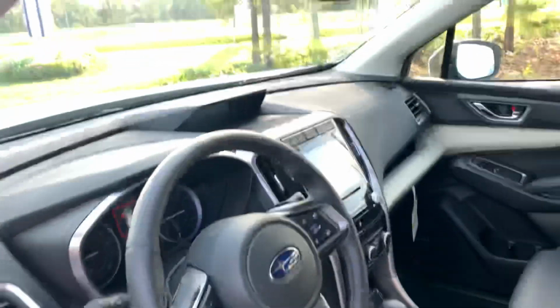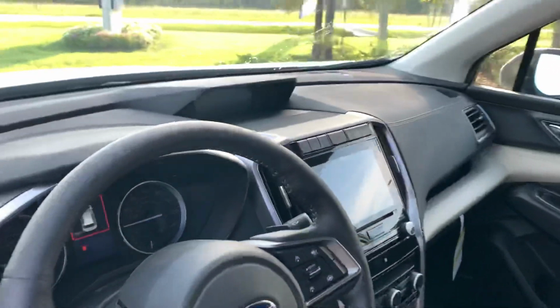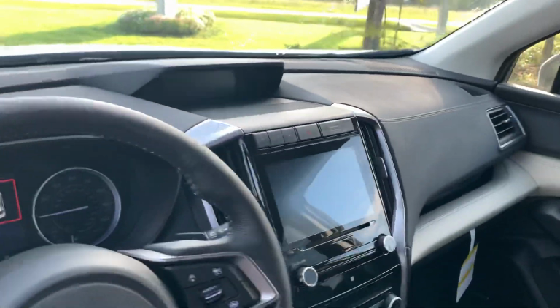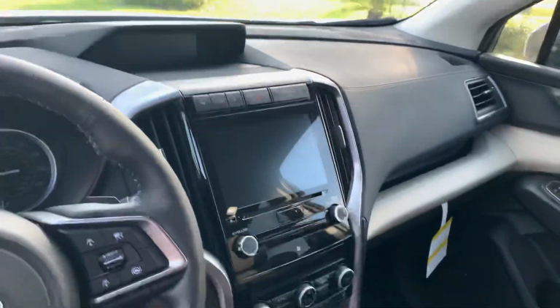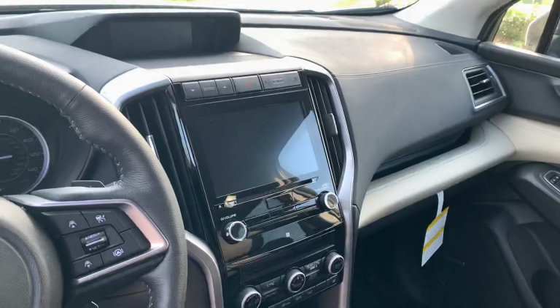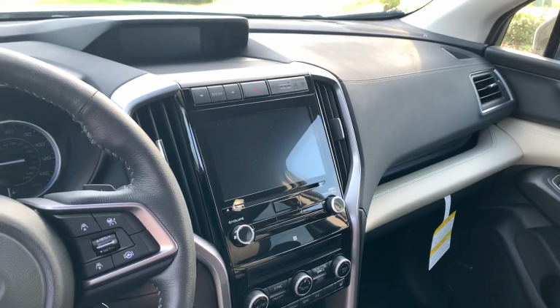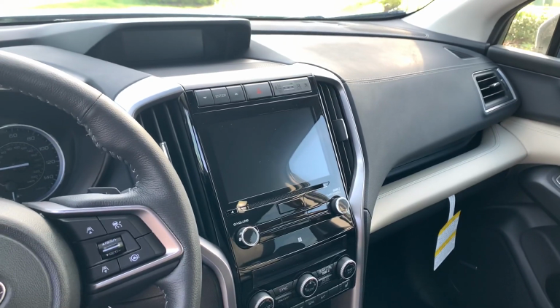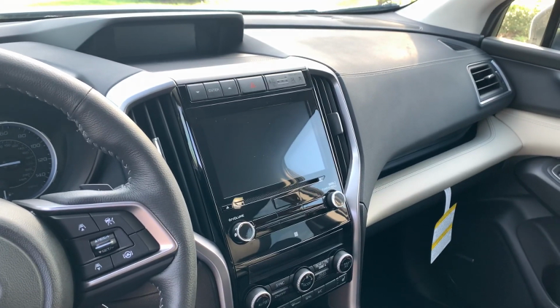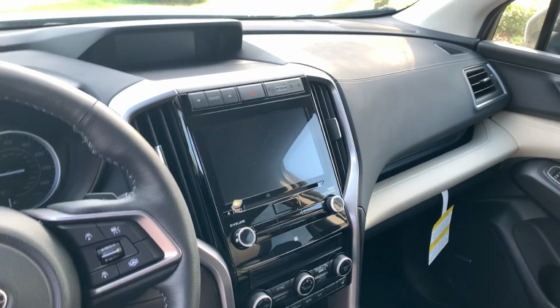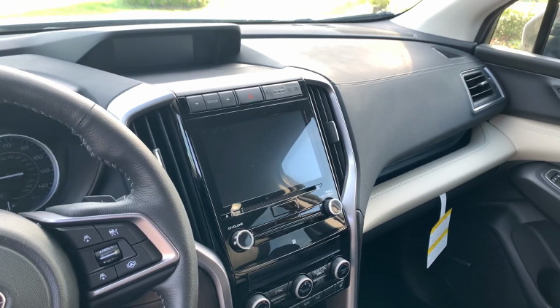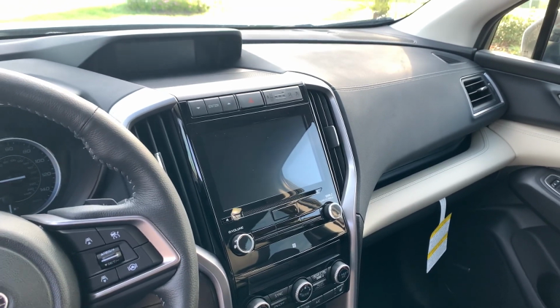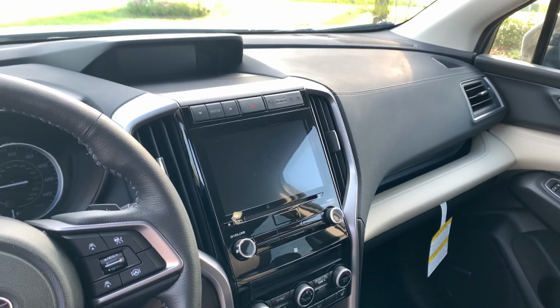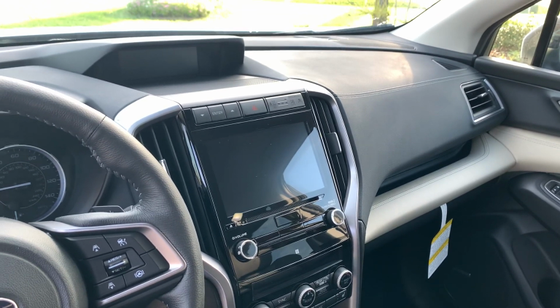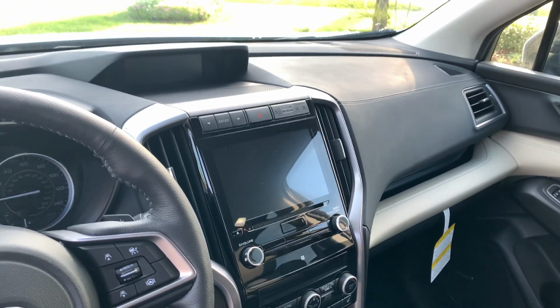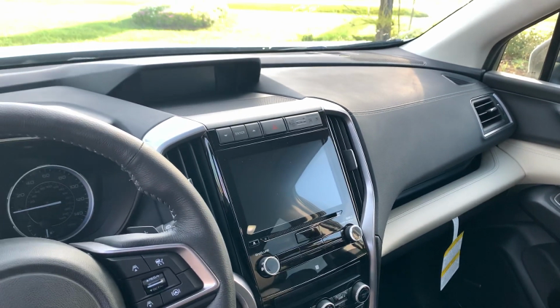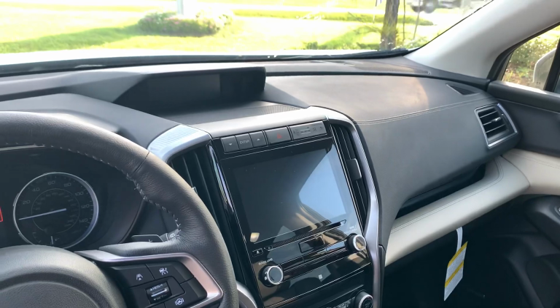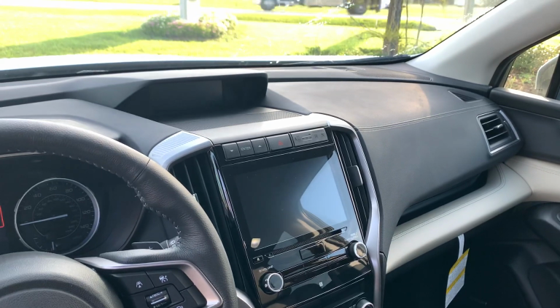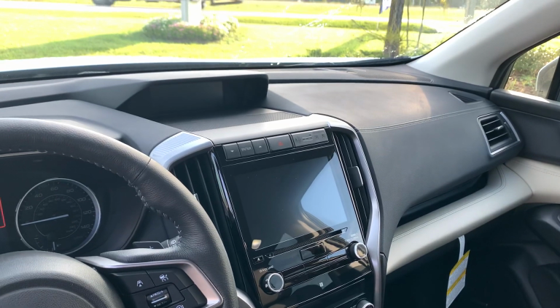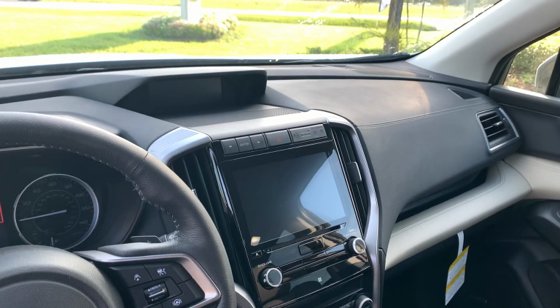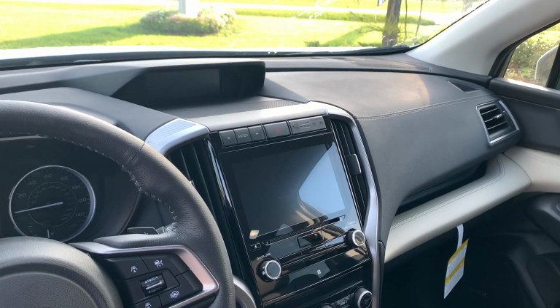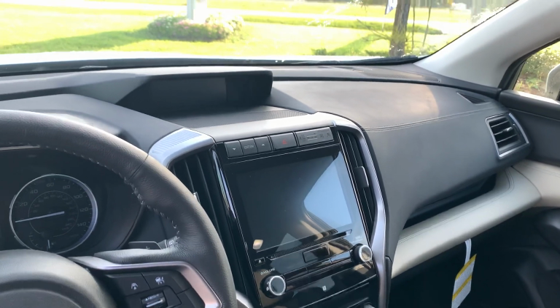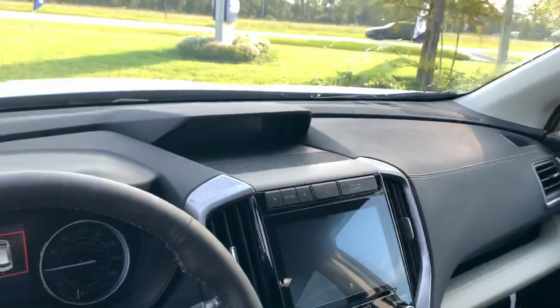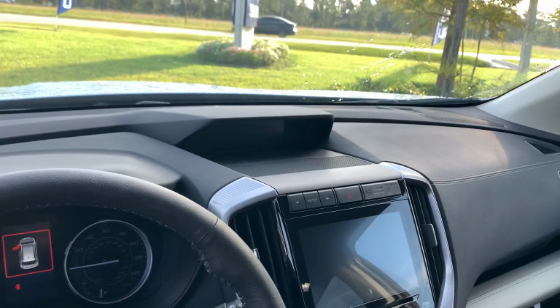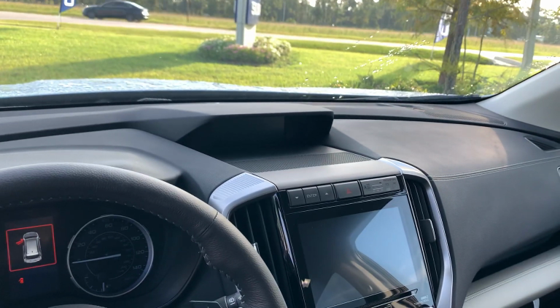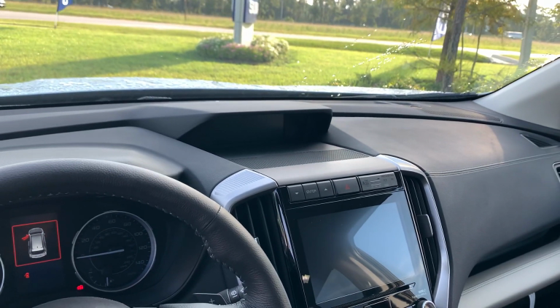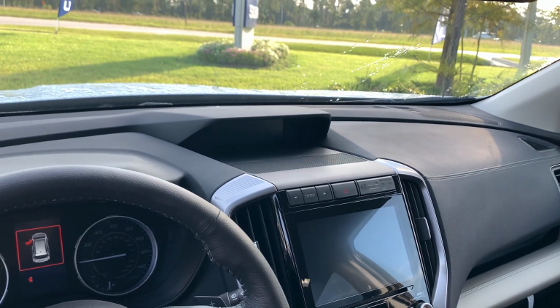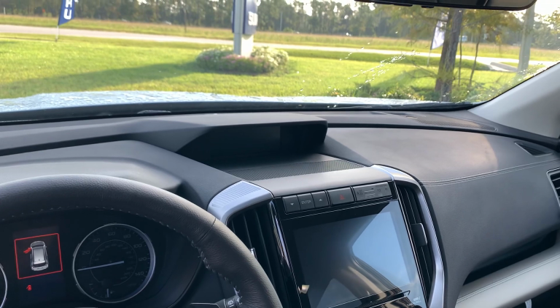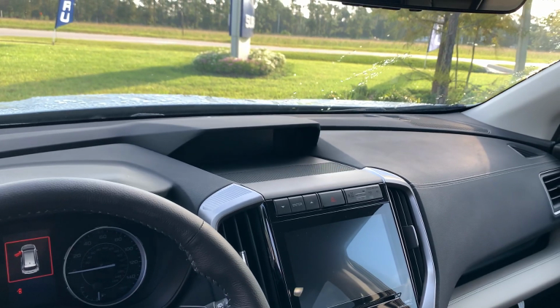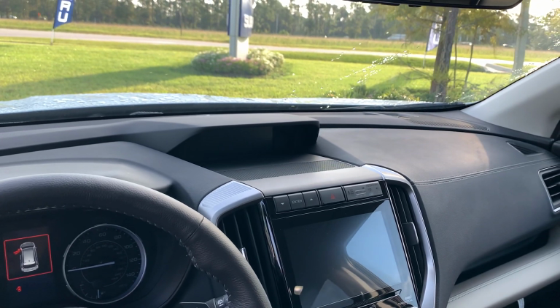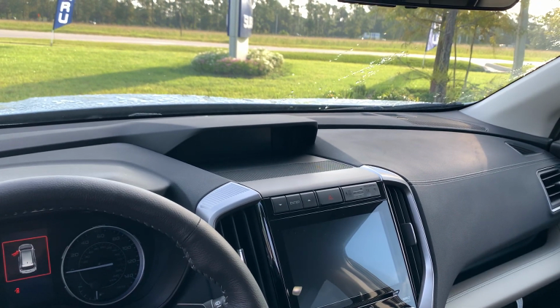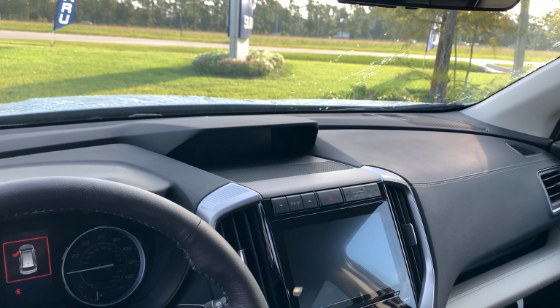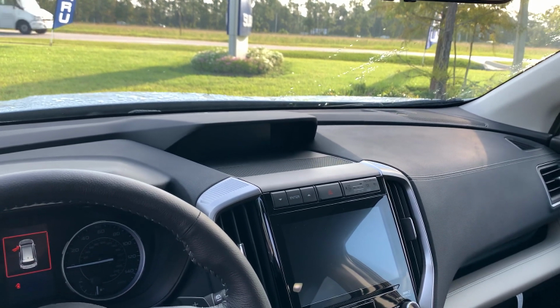Inside, you have a nice large high-resolution 8-inch Starlink touchscreen. You still get a CD player, which is getting rare. Apple CarPlay, Android Auto, and optional navigation as well. There's also a secondary info screen up there, and on the Touring models it would actually be a front view 180-degree camera monitor.